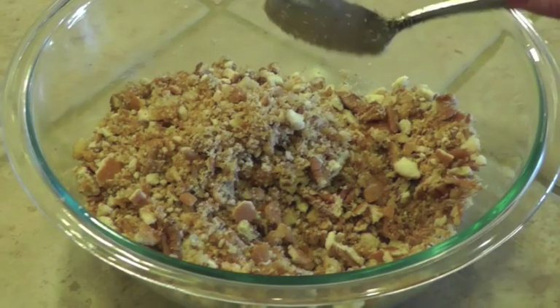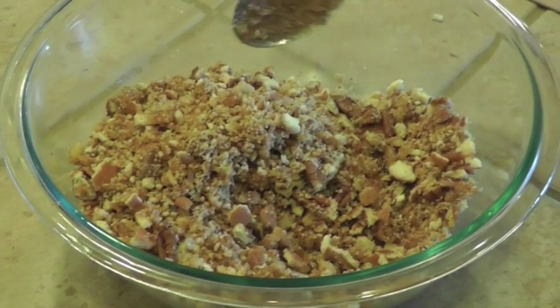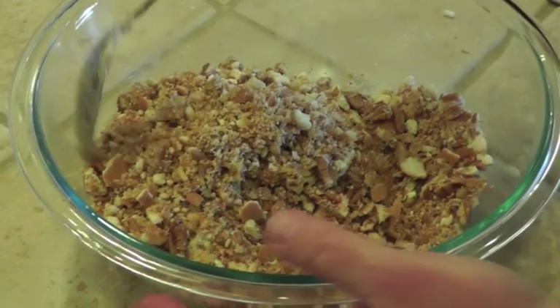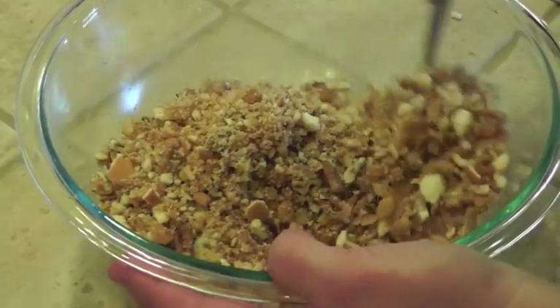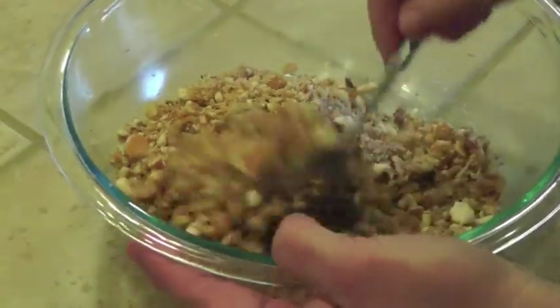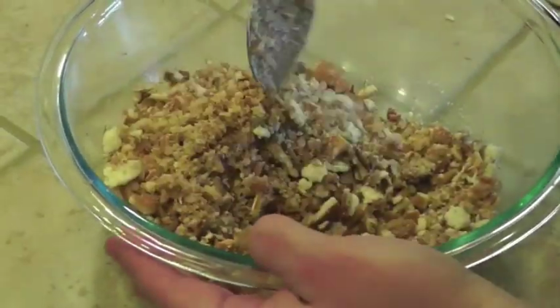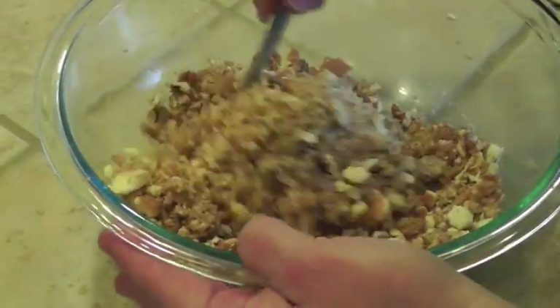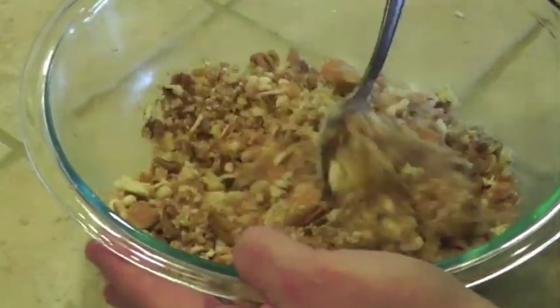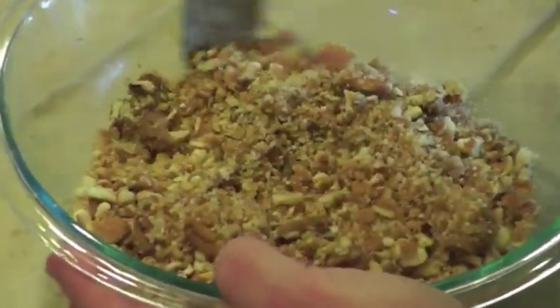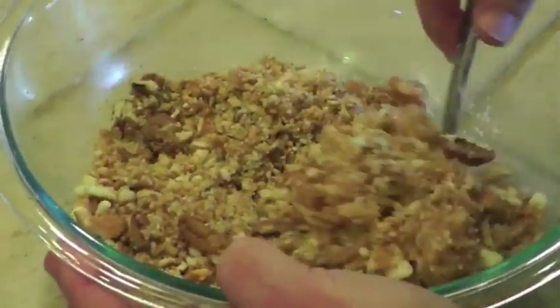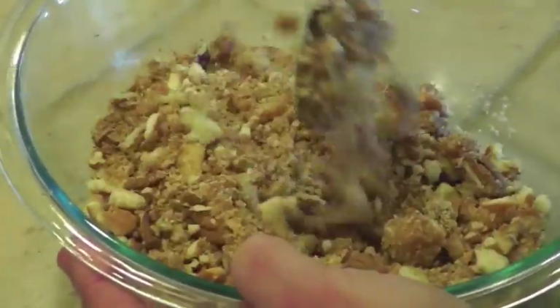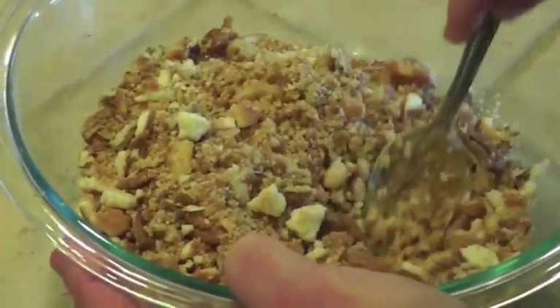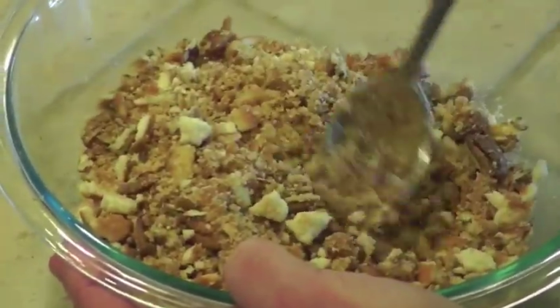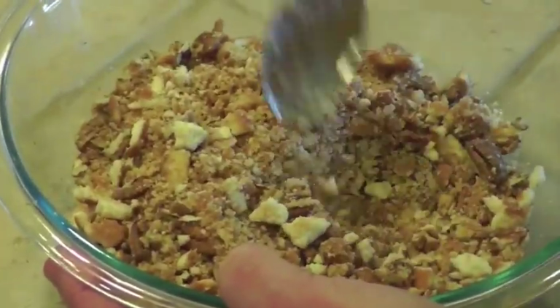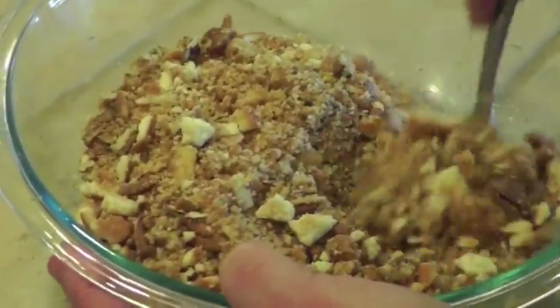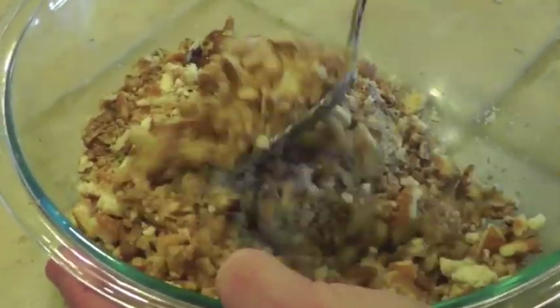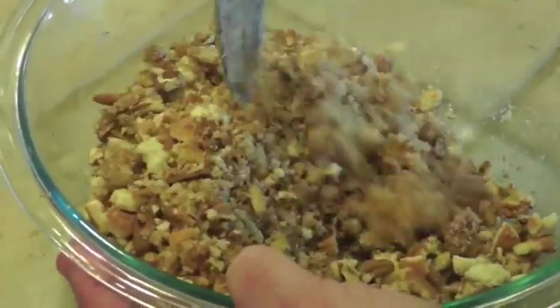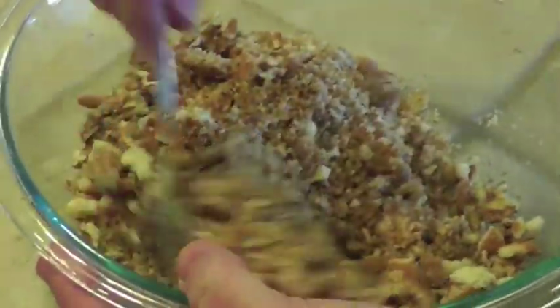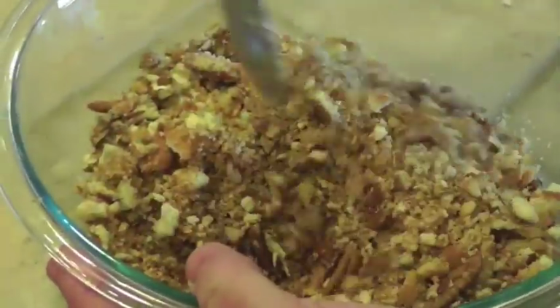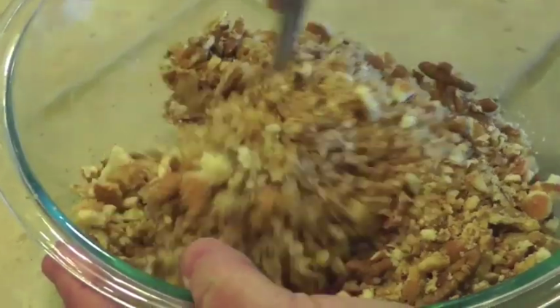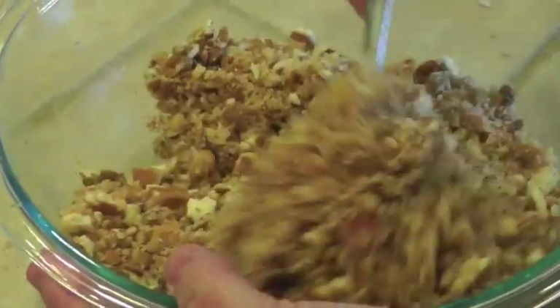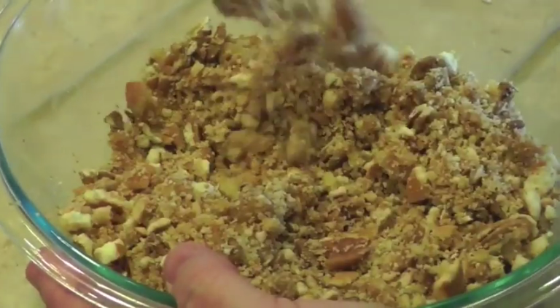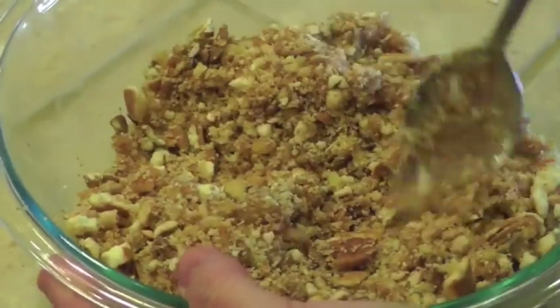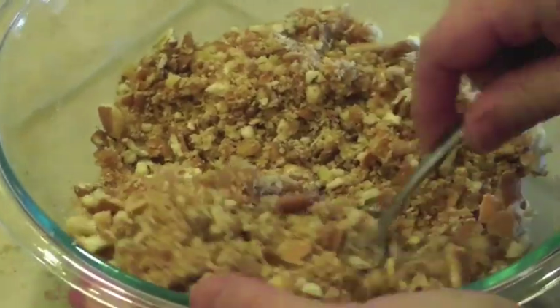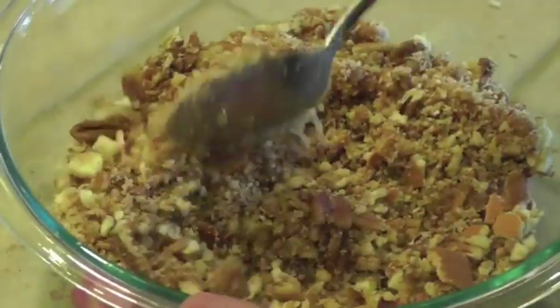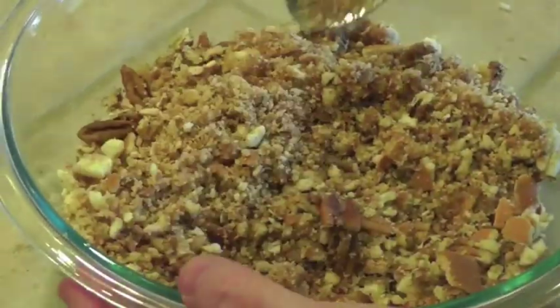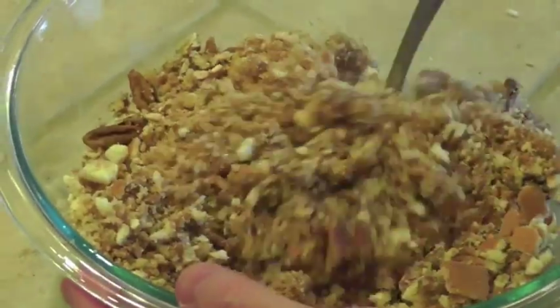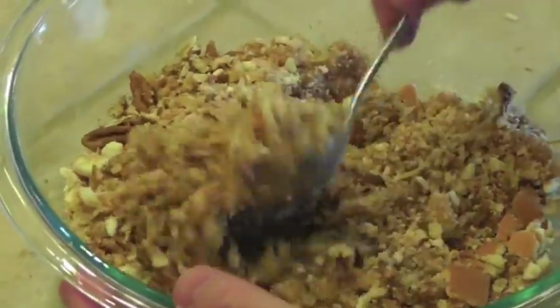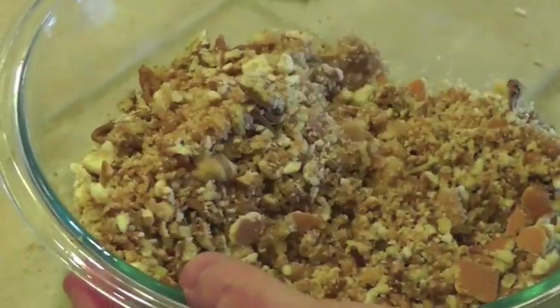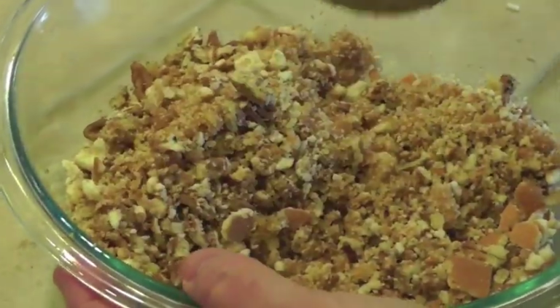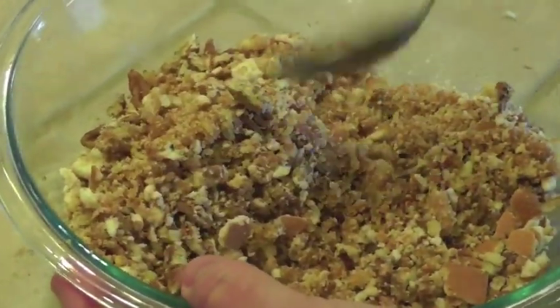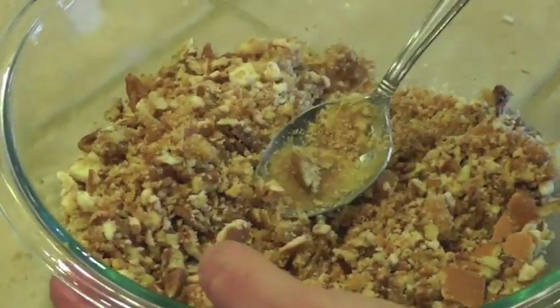I ordered the Duck Commander recipe cookbook for the crawfish pie recipe, which you will see in another video, and I found this delicious looking pie that I remembered from my childhood.